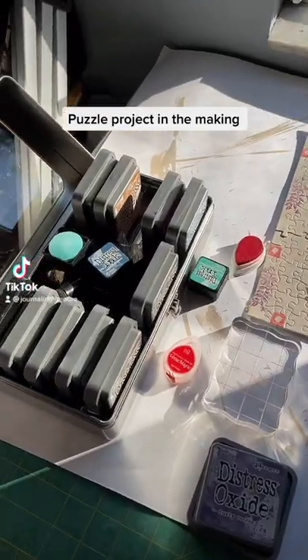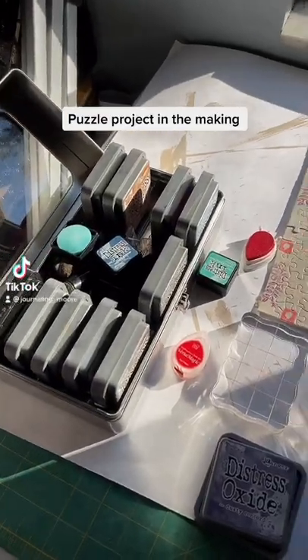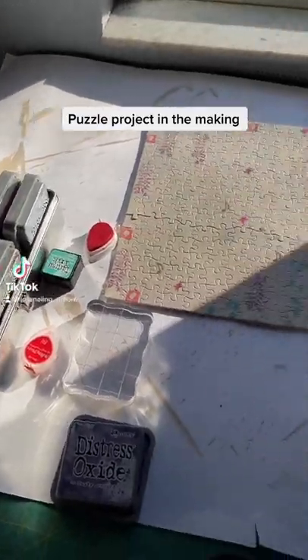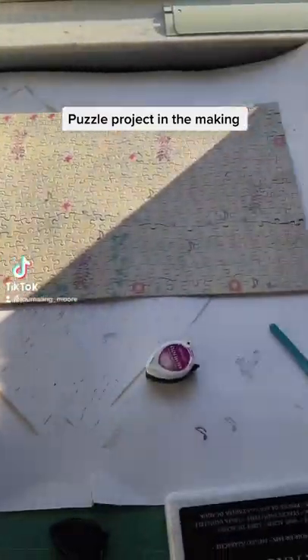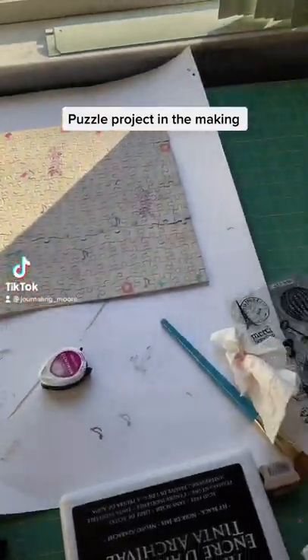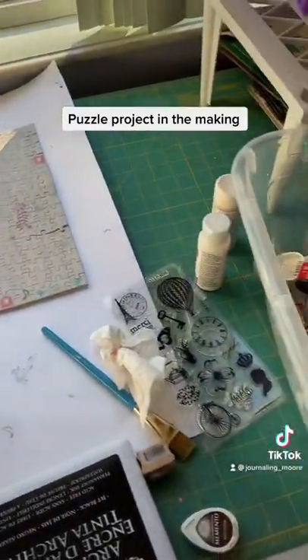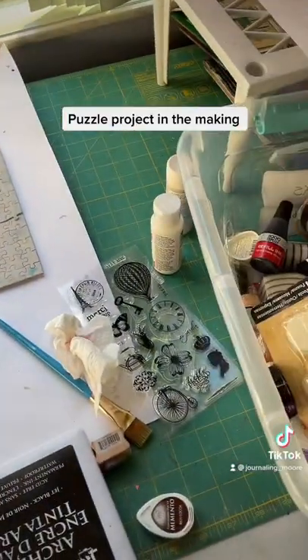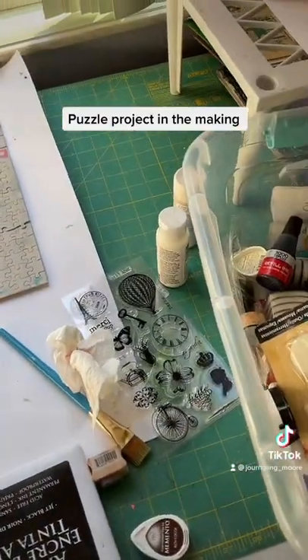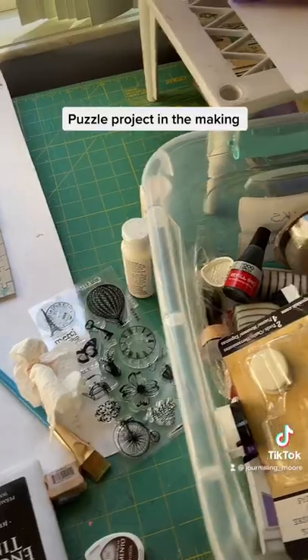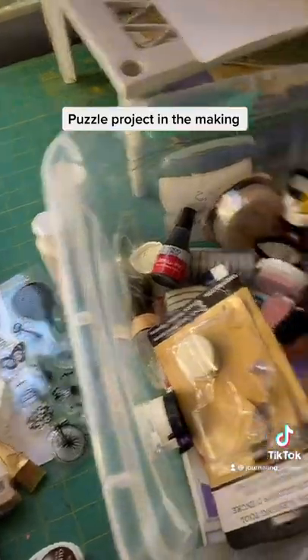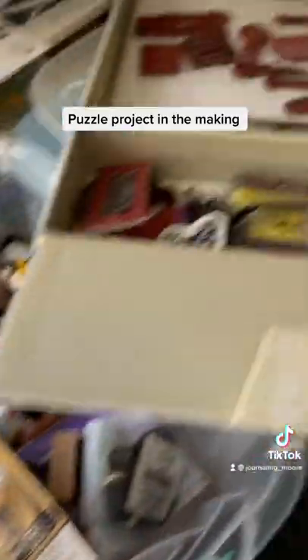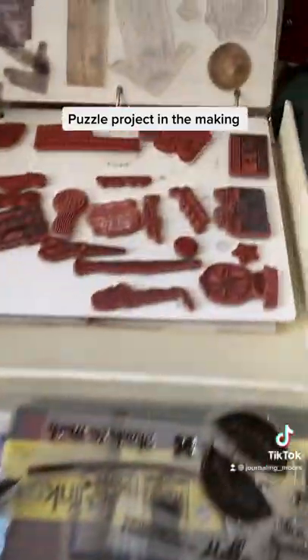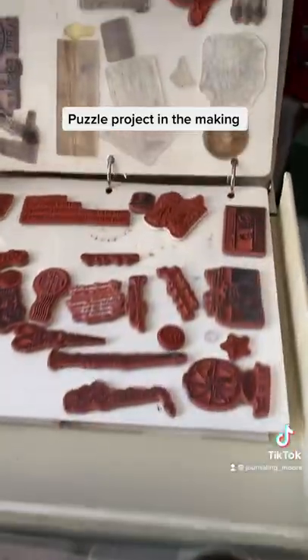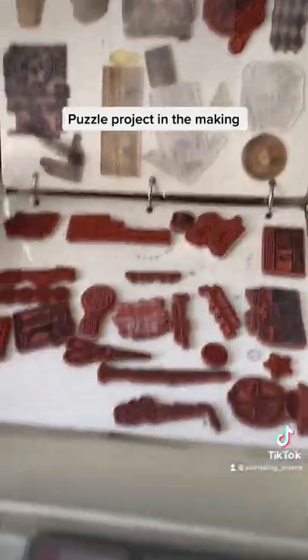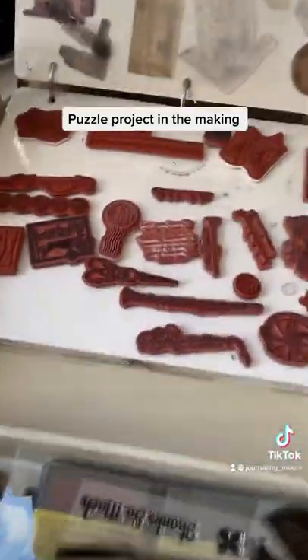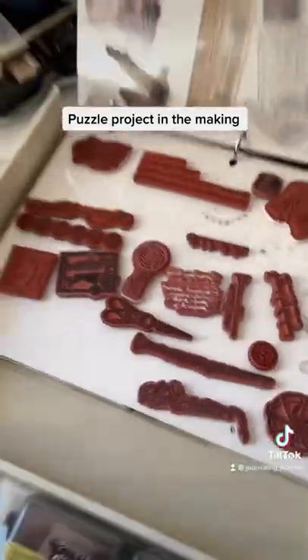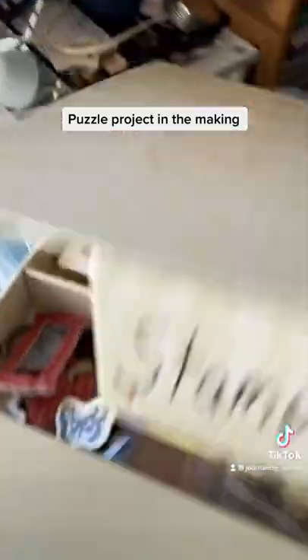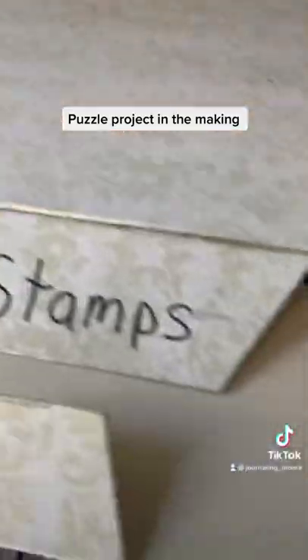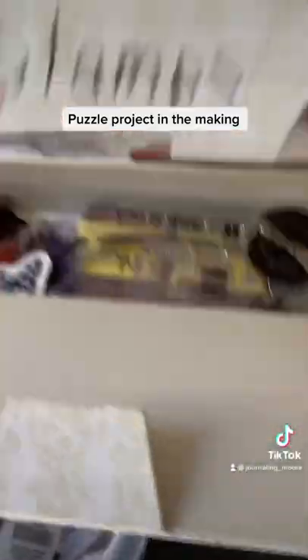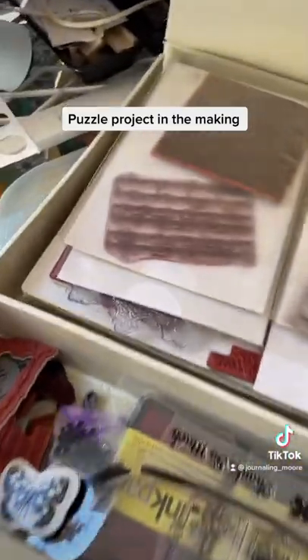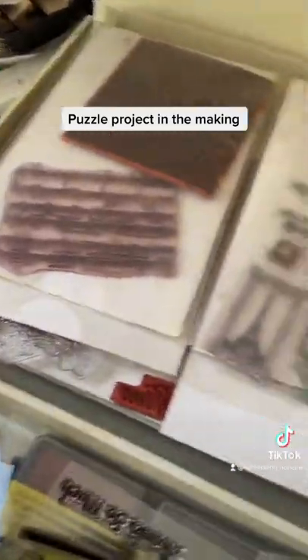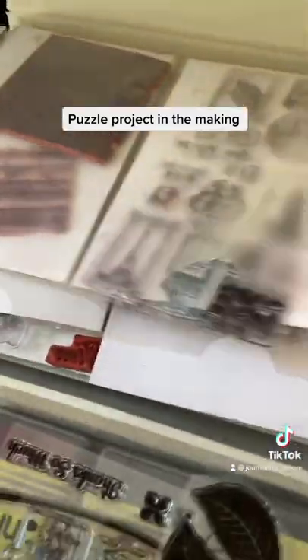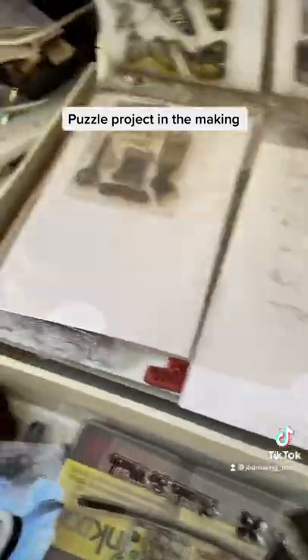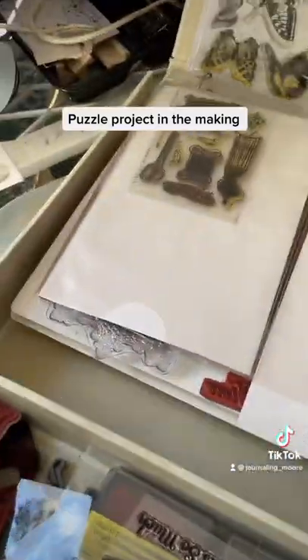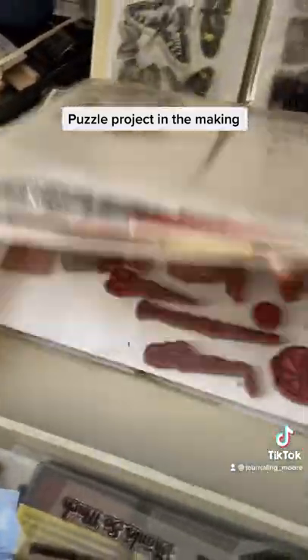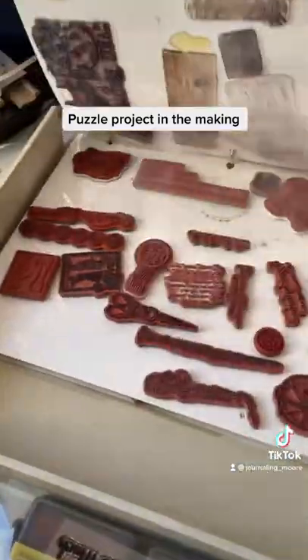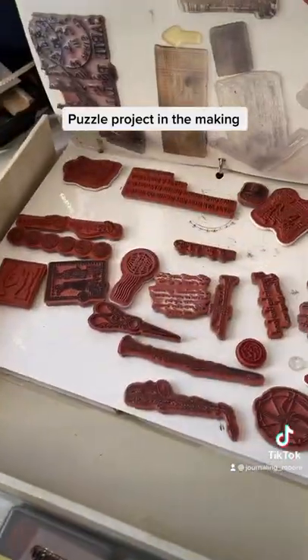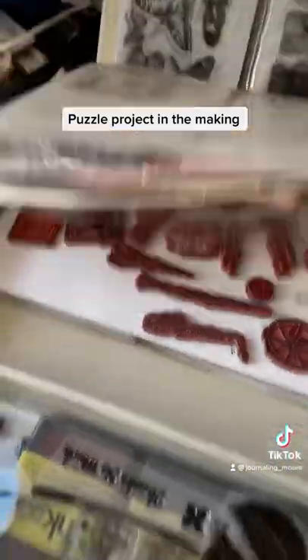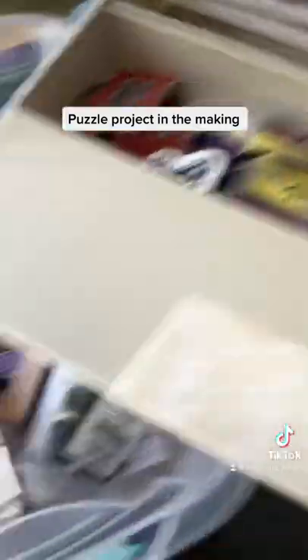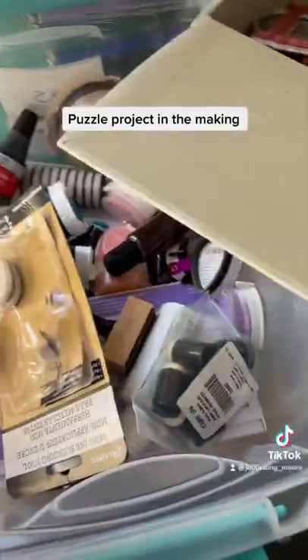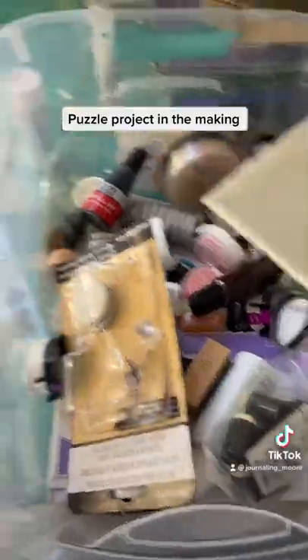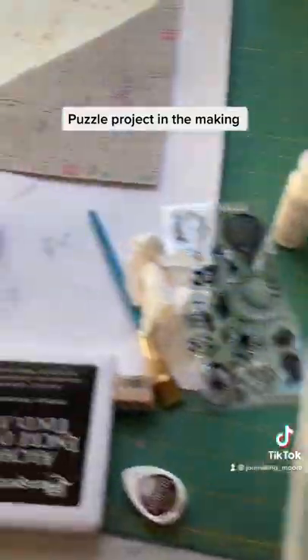Hi, I have a project in the making. I got inks out, stamps out — these stamps. I have a whole book of these. I have a bunch of inks and this and that.